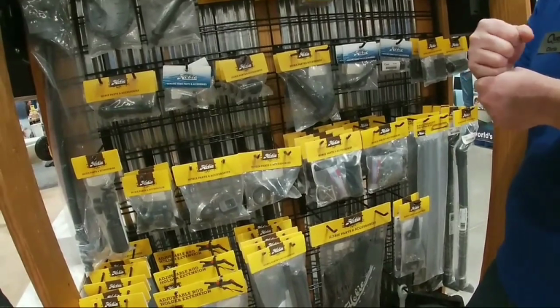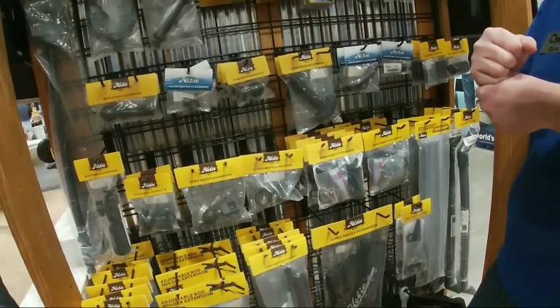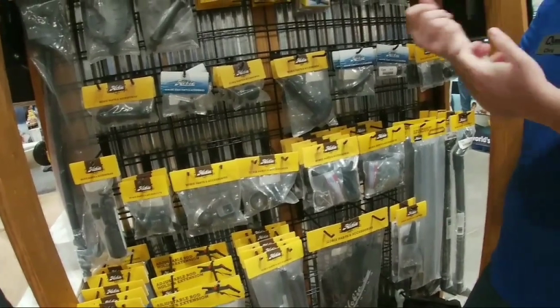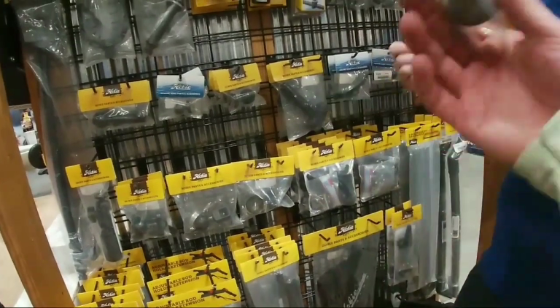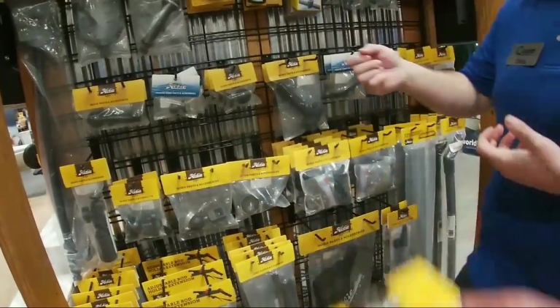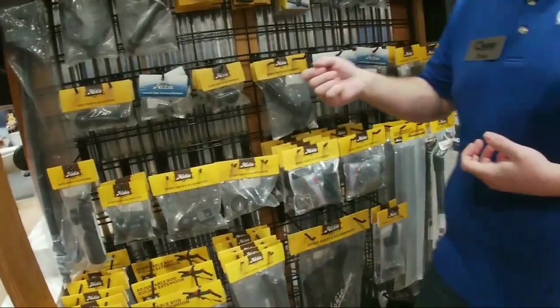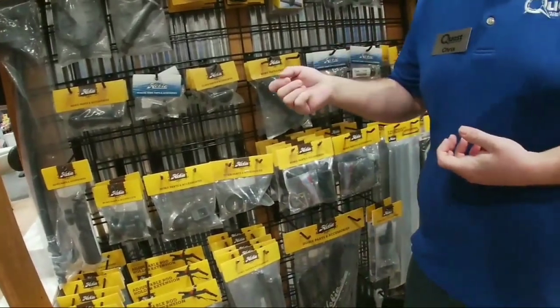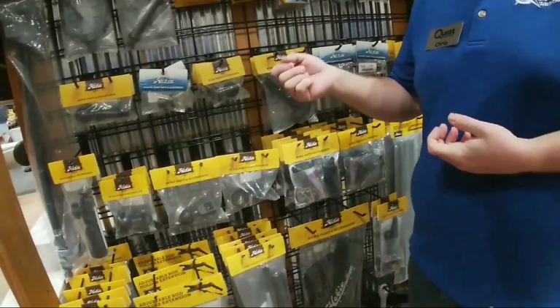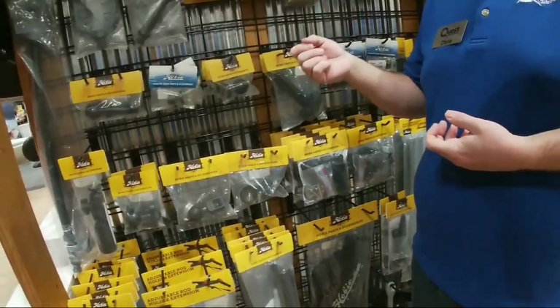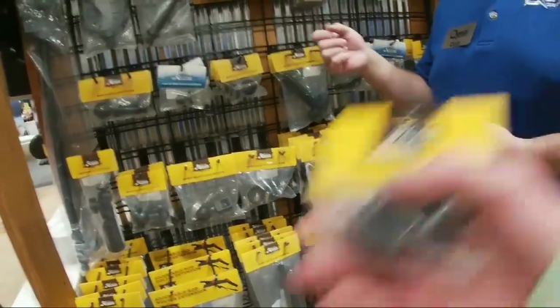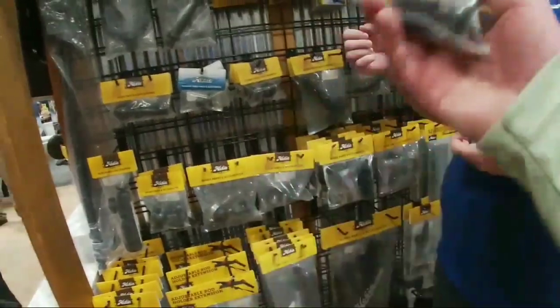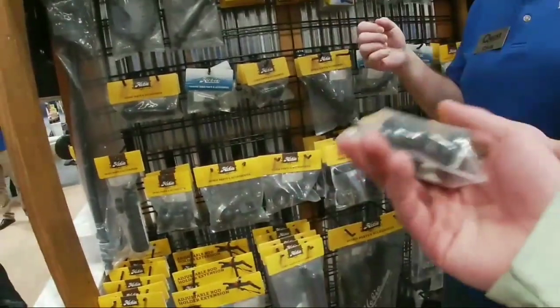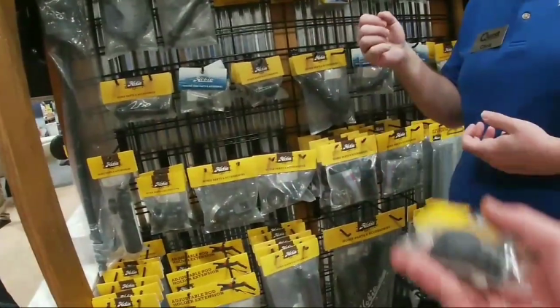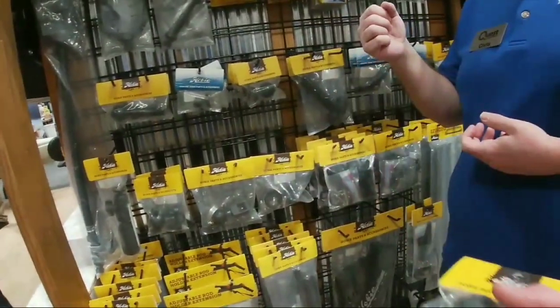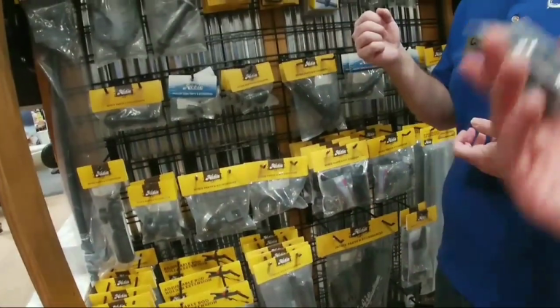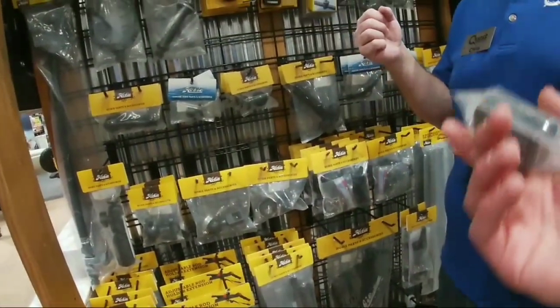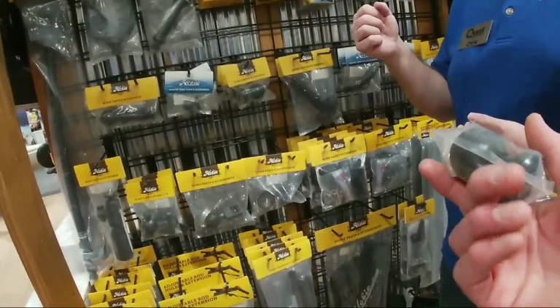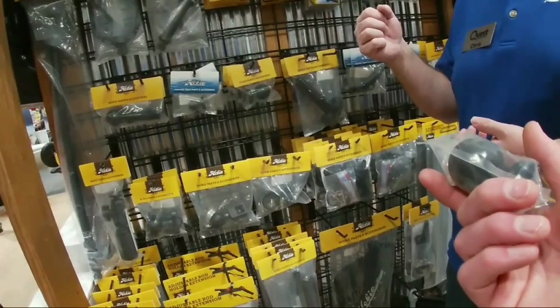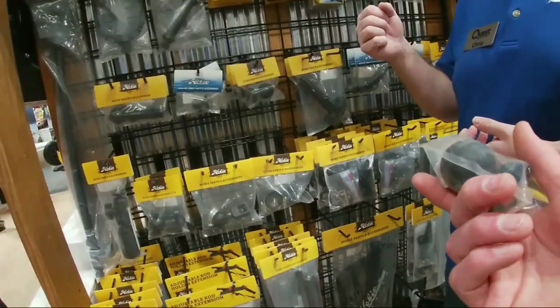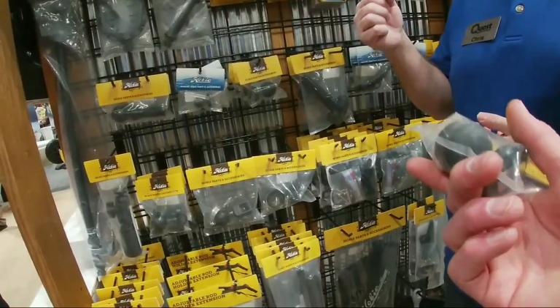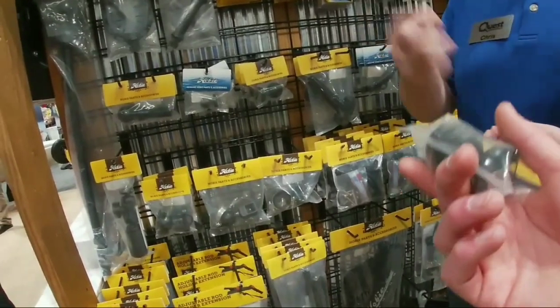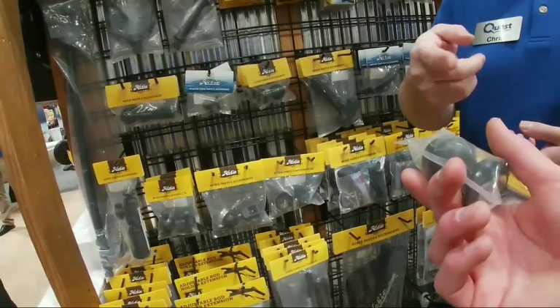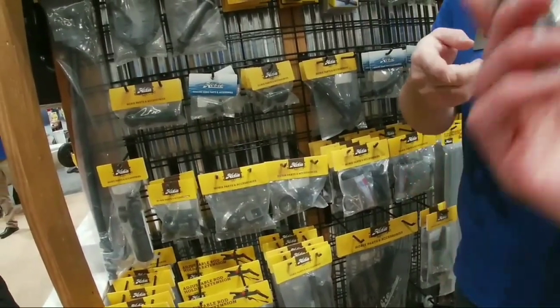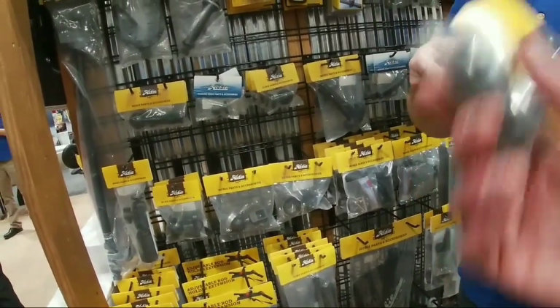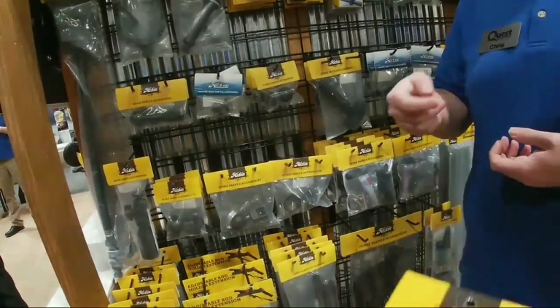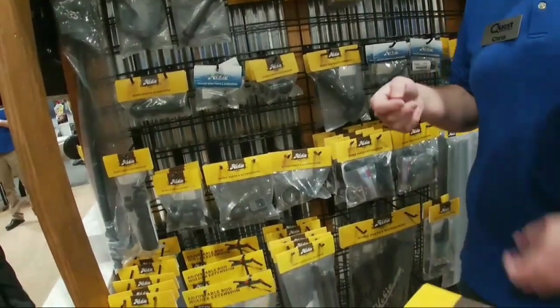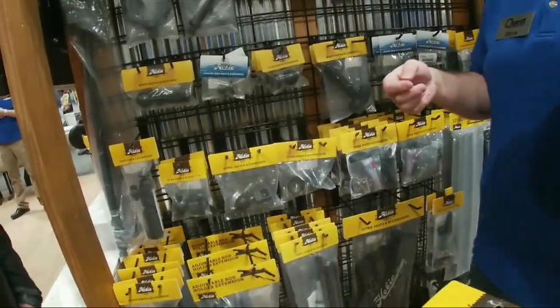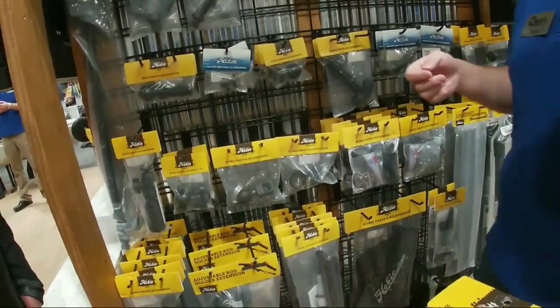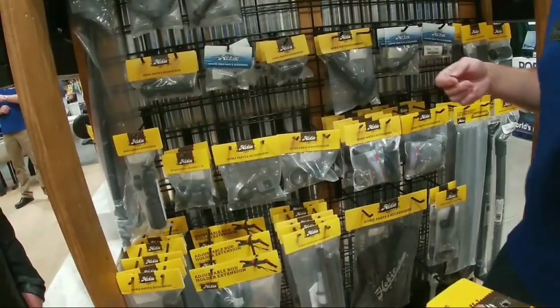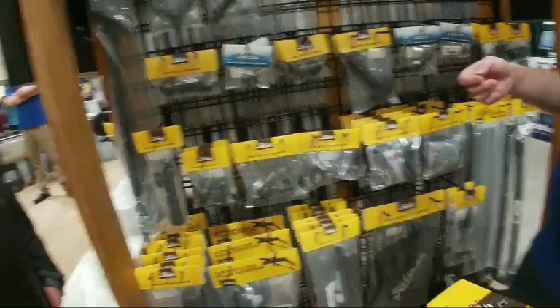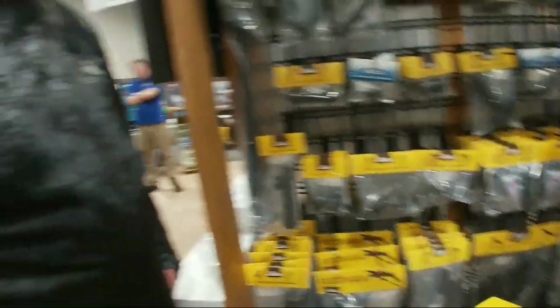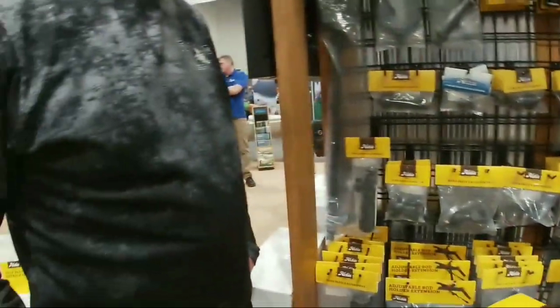I don't even have the mount for it yet. I have a seven-inch screen and it takes the inch size. I'm going to go watch the speakers.